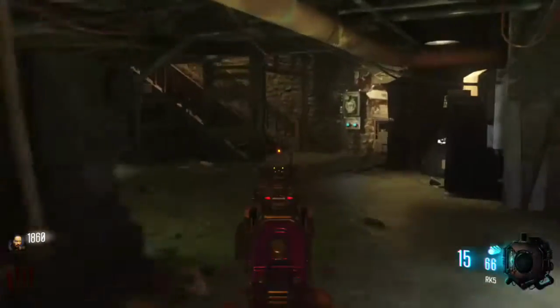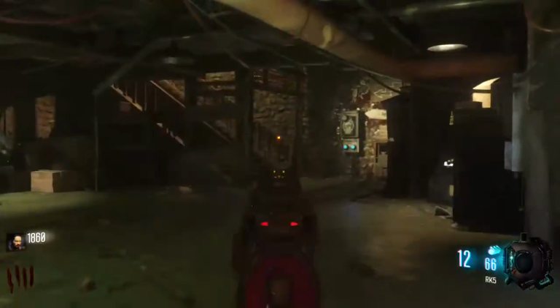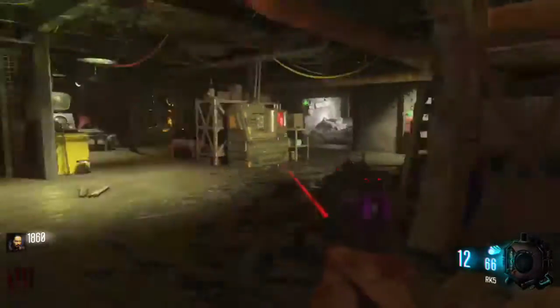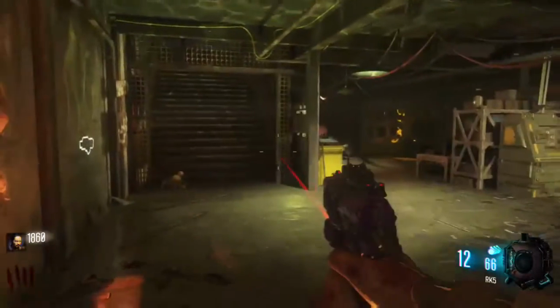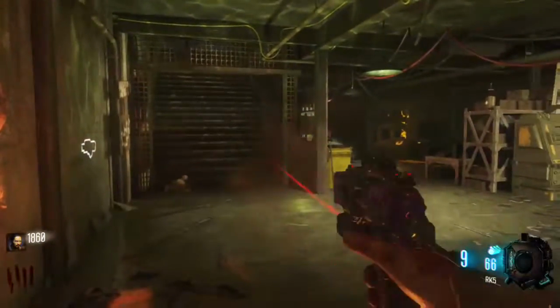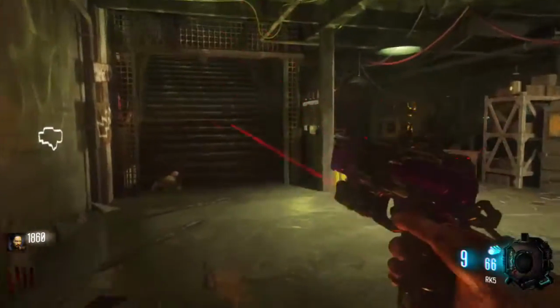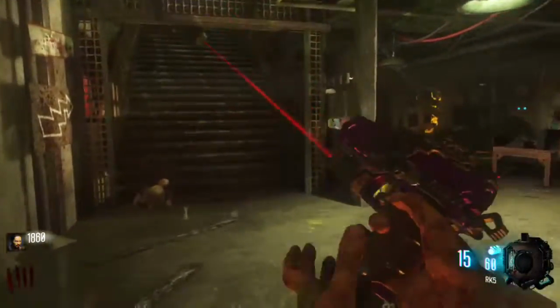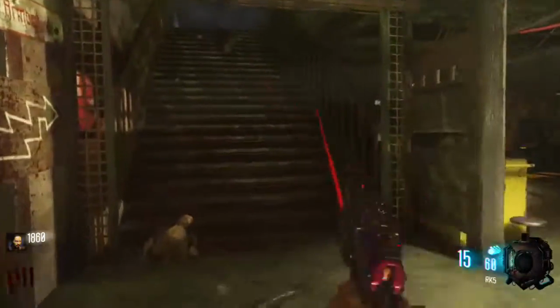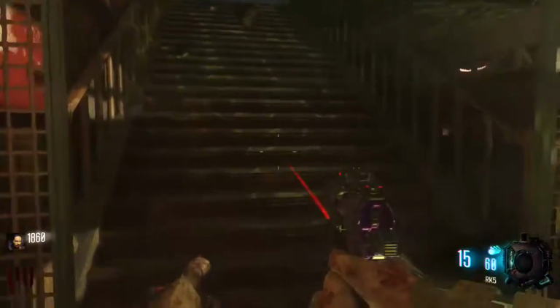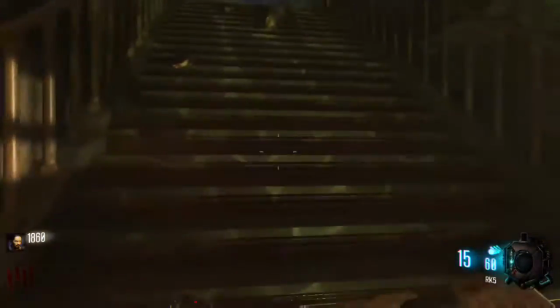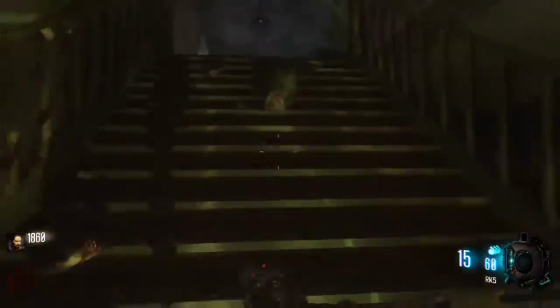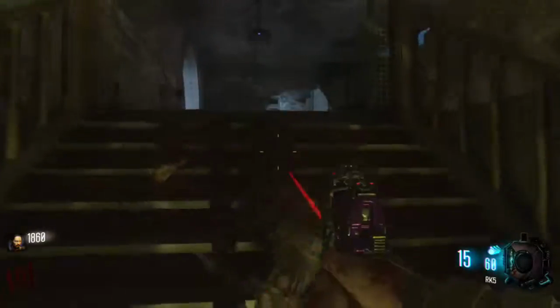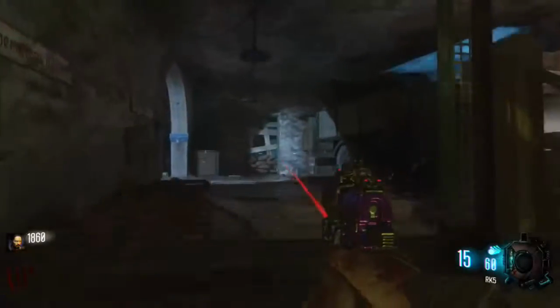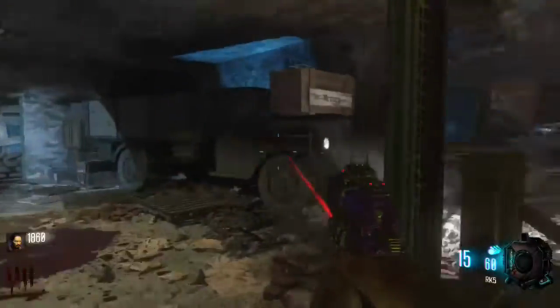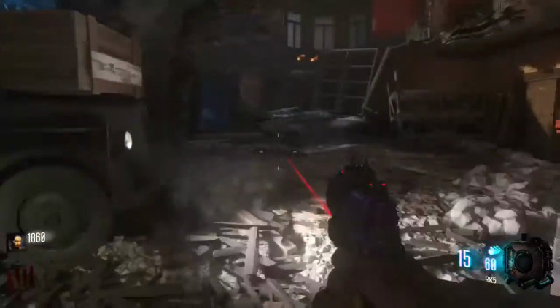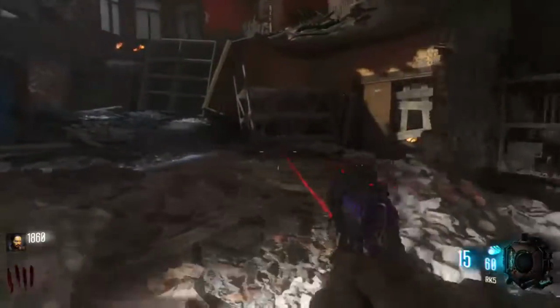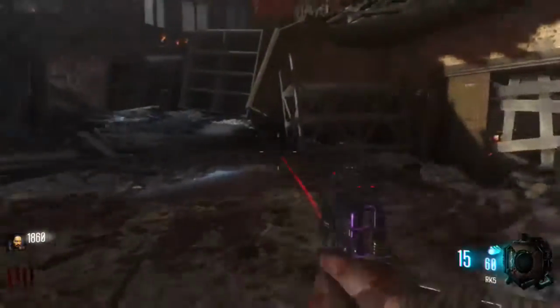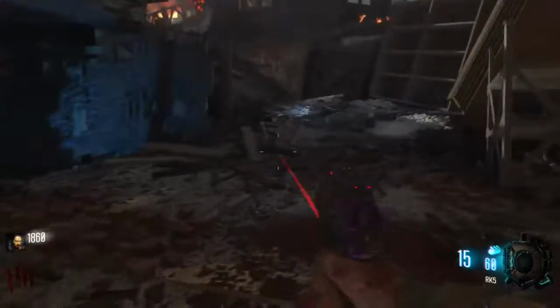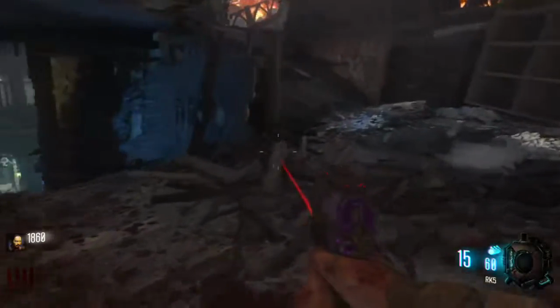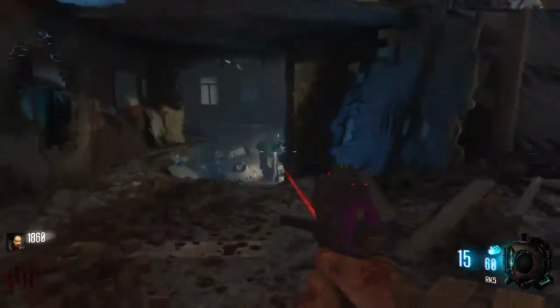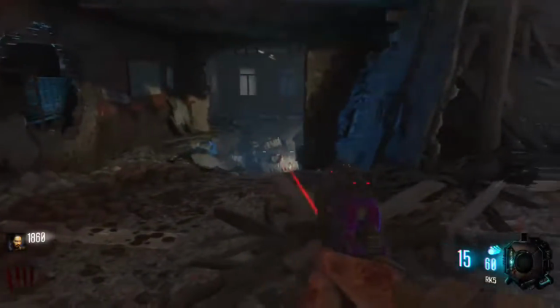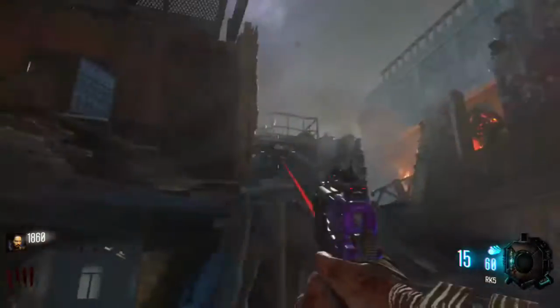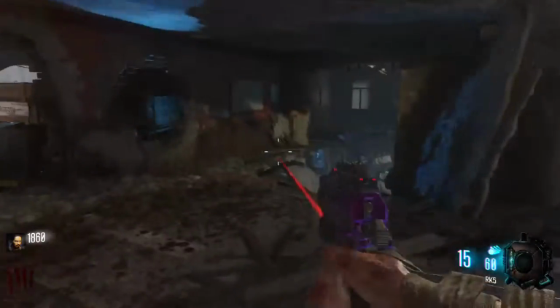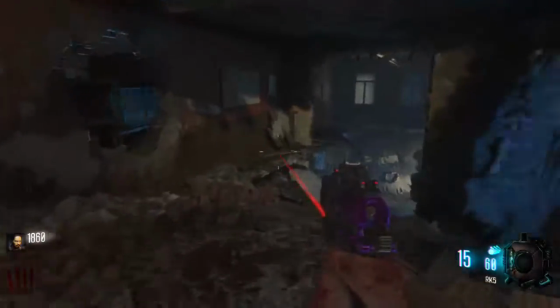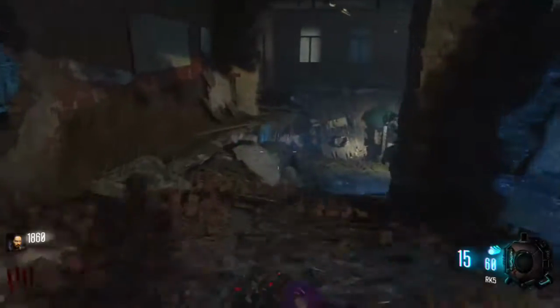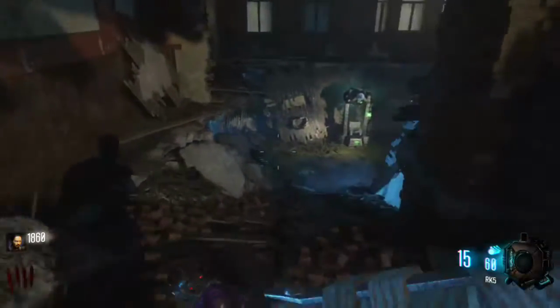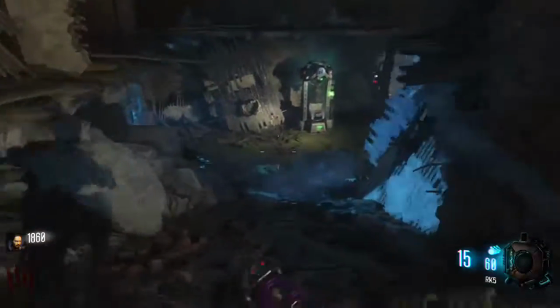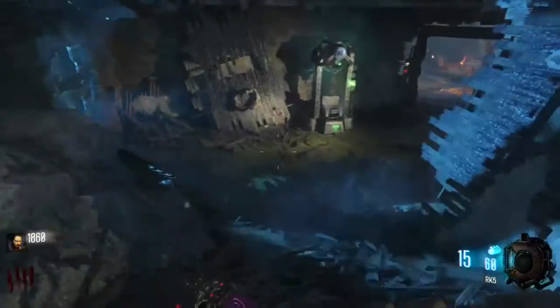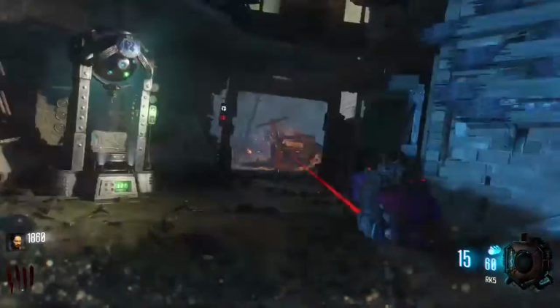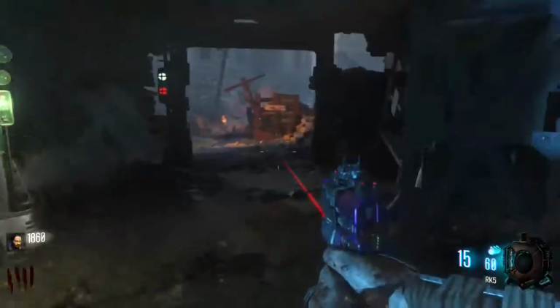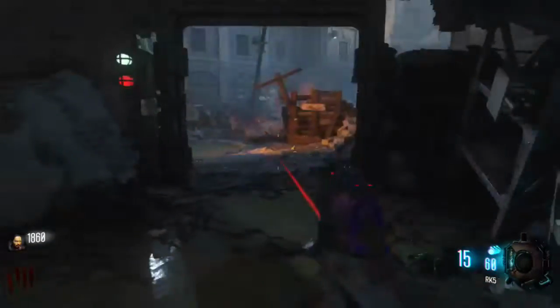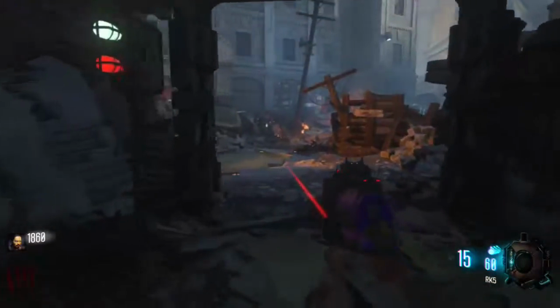One door right there and one right there. We're gonna head up this door first and it'll lead you right over to Speed Cola. Also right here is a random Wonder Fizz that can spawn.